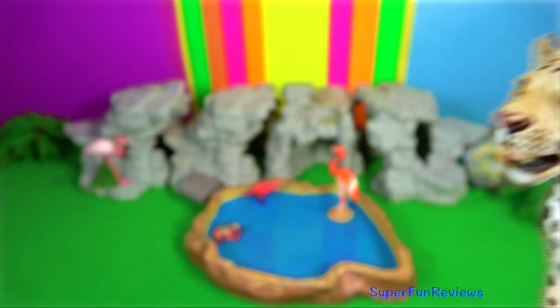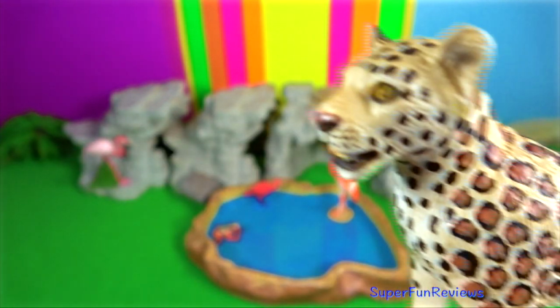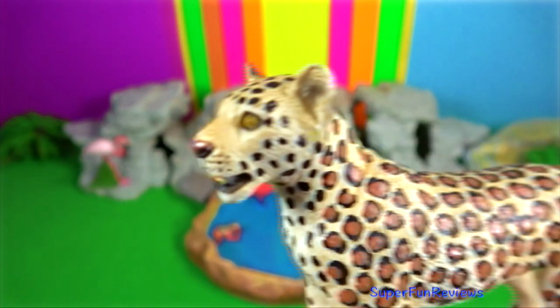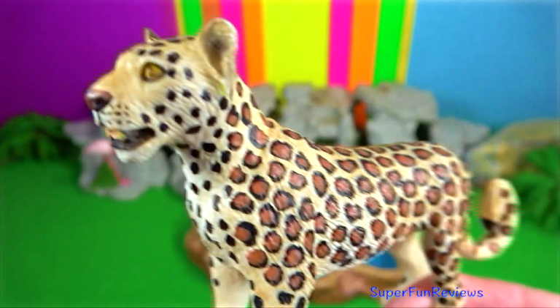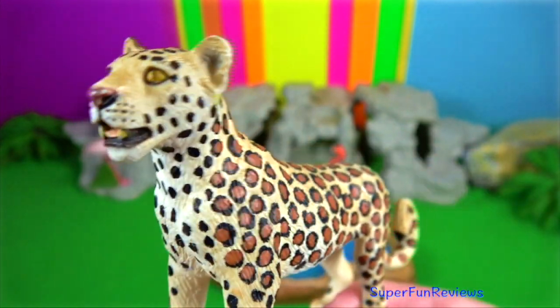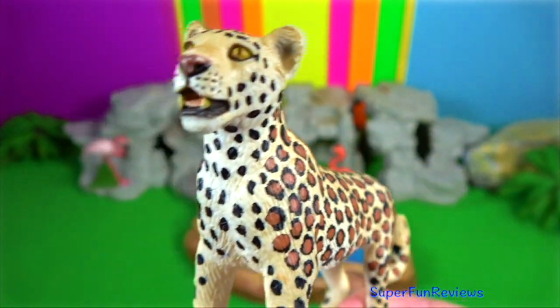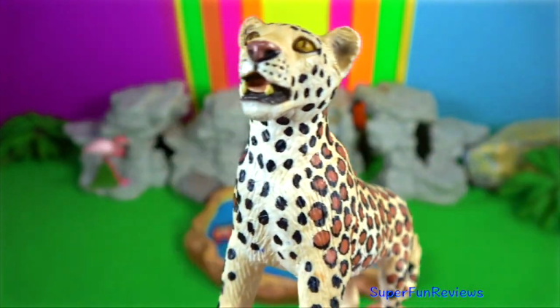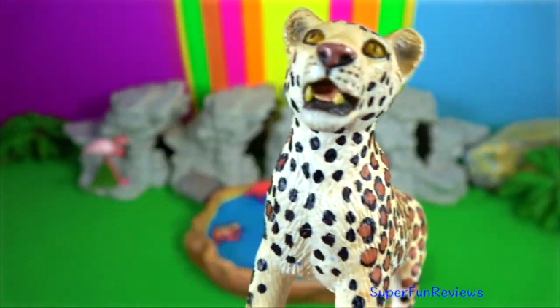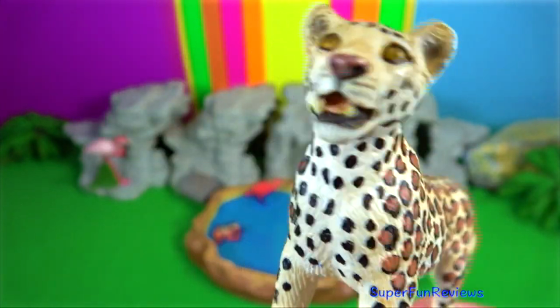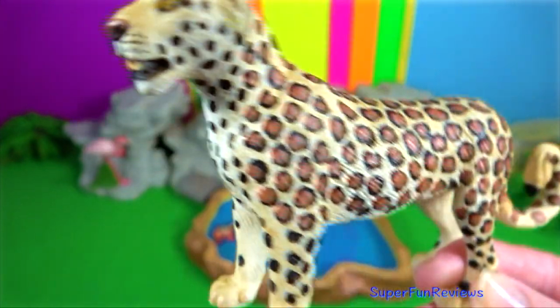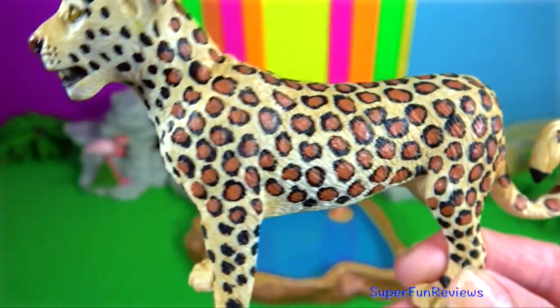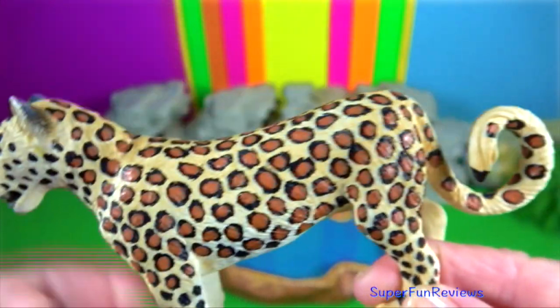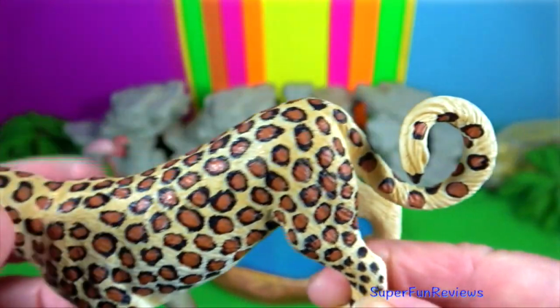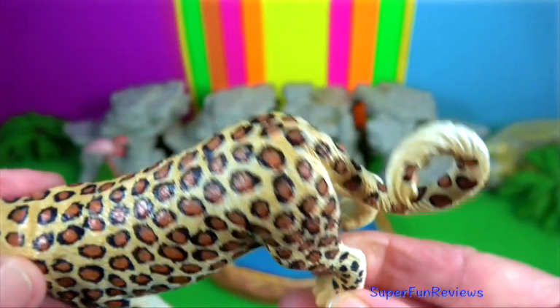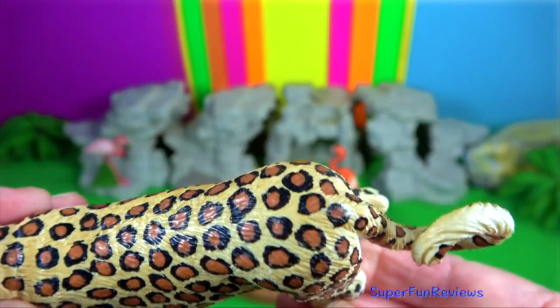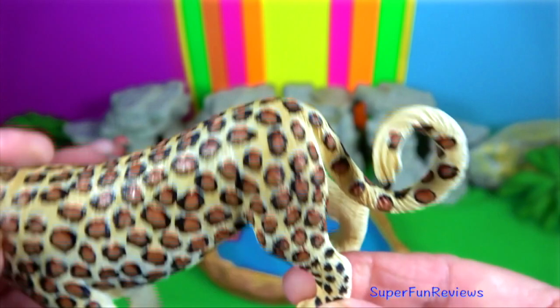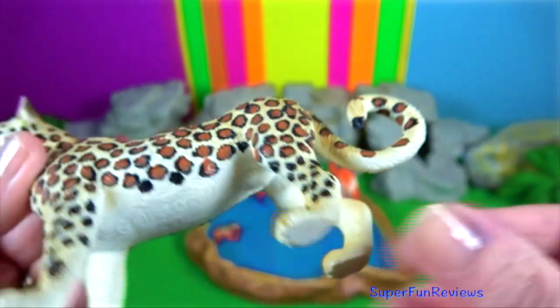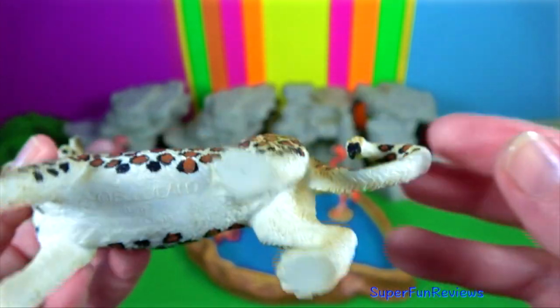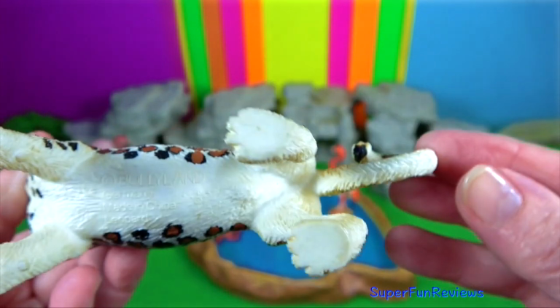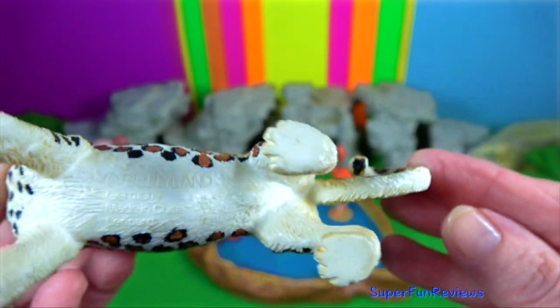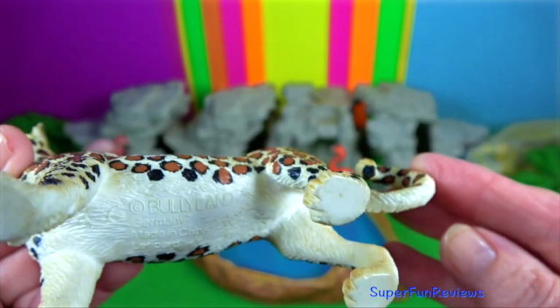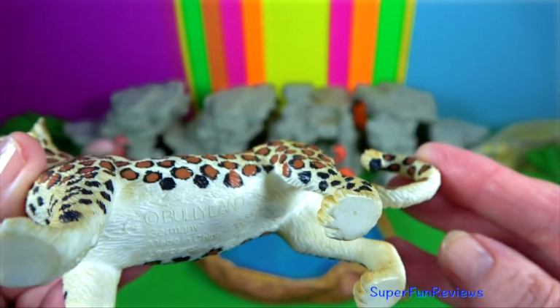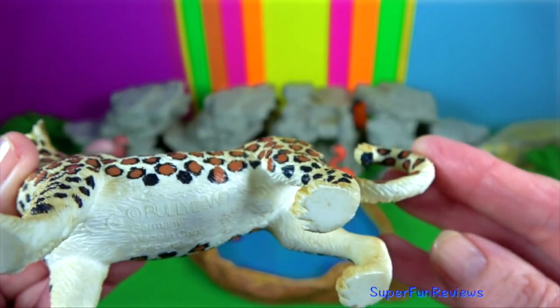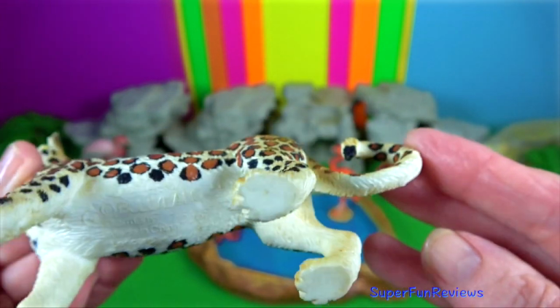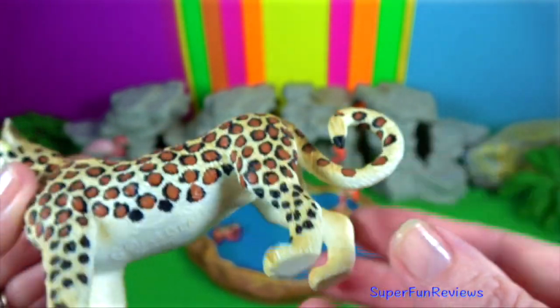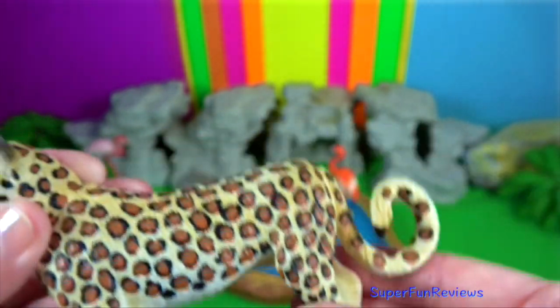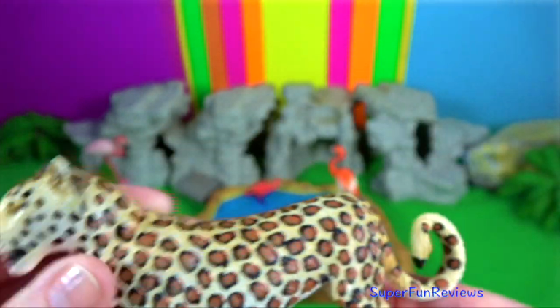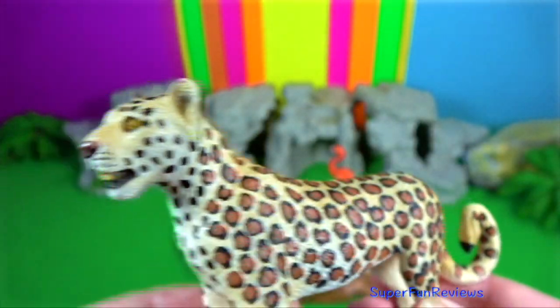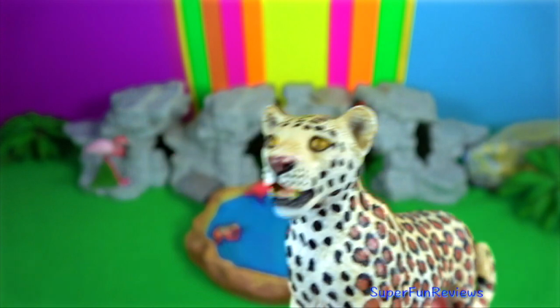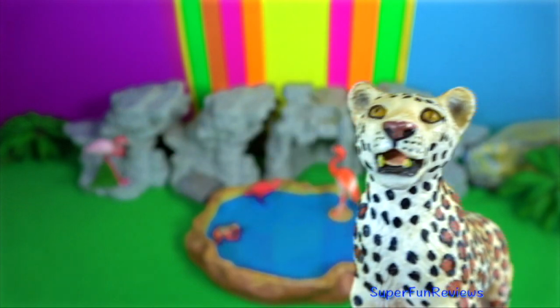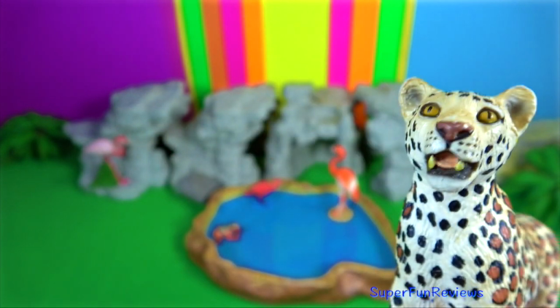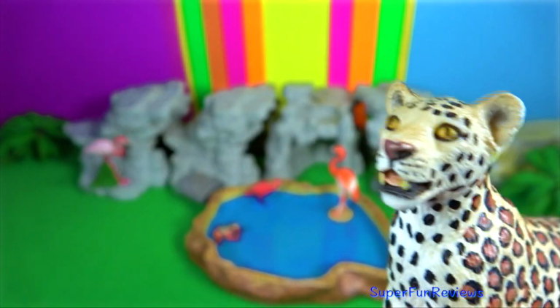They have long whiskers extending from dark spots on the upper lip and long whiskers in their eyebrows that protect their eyes while moving through dense vegetation.